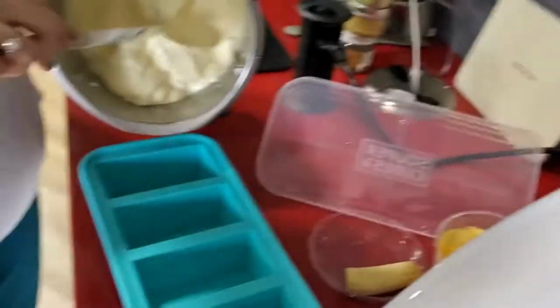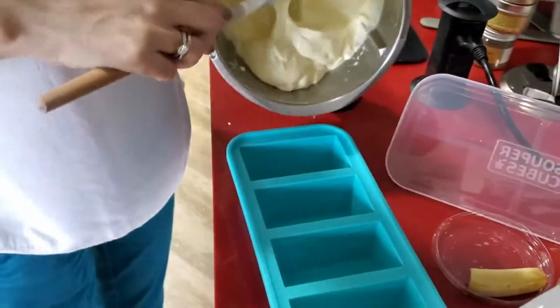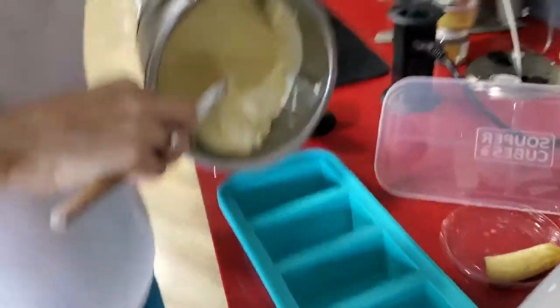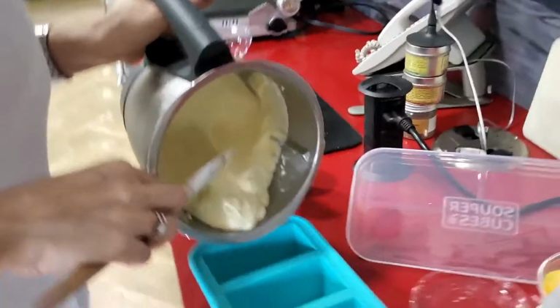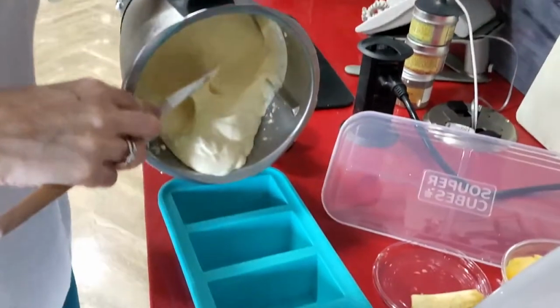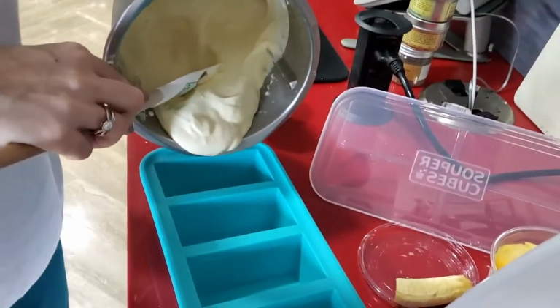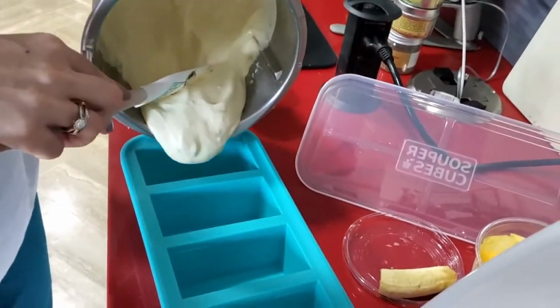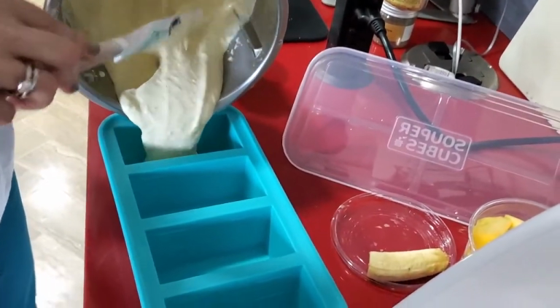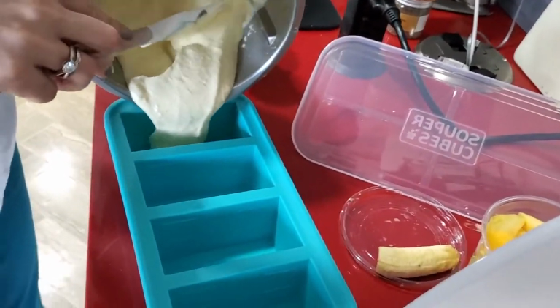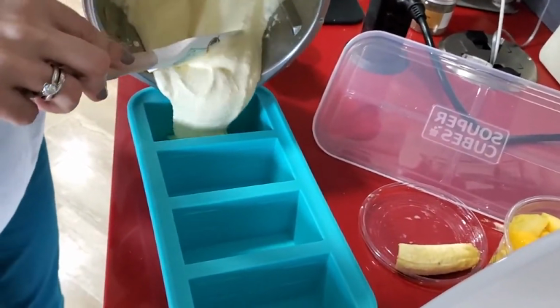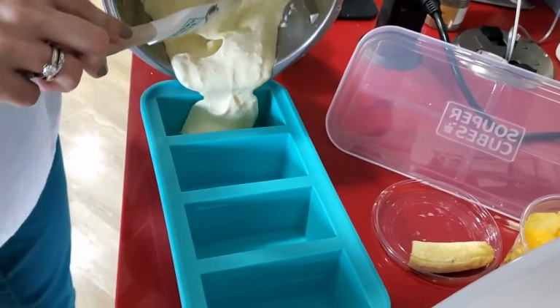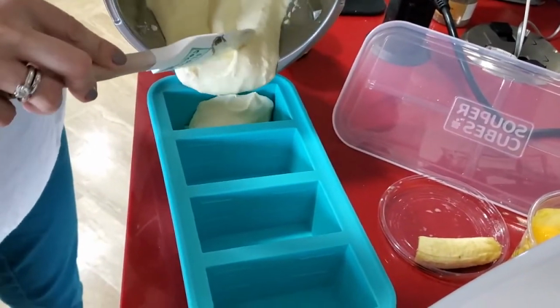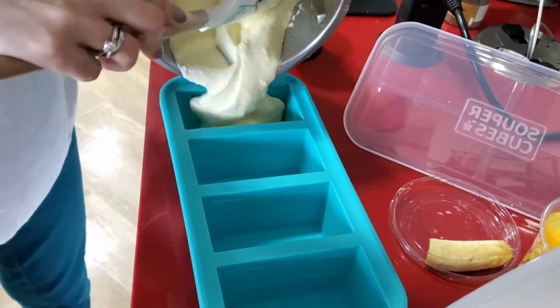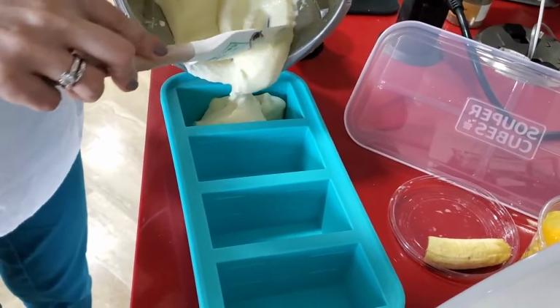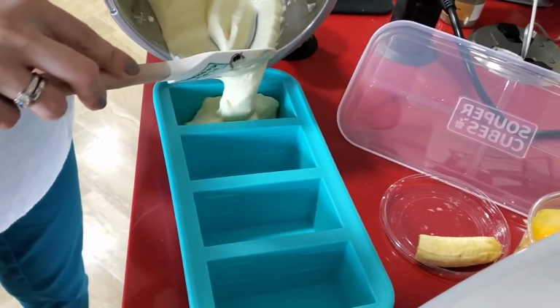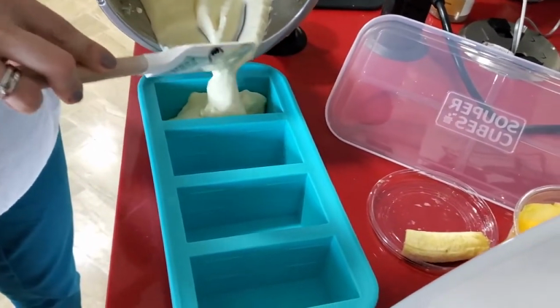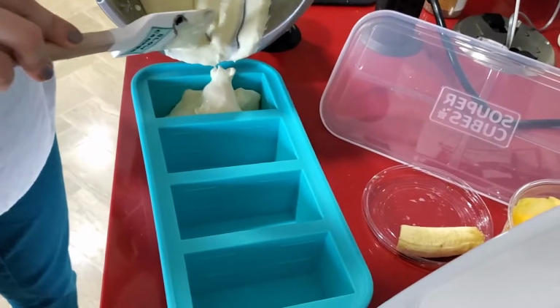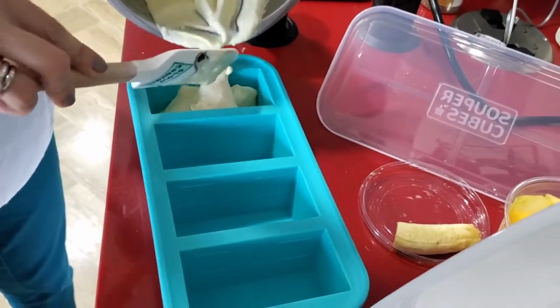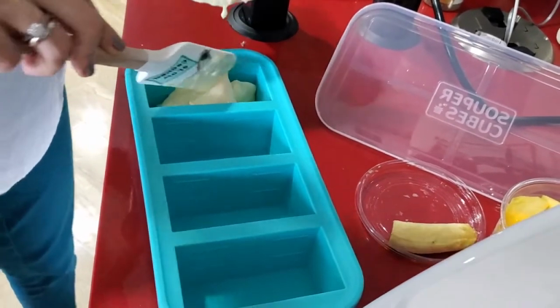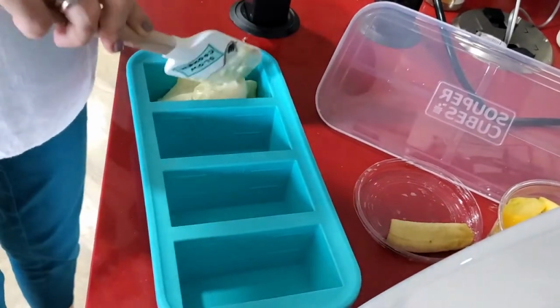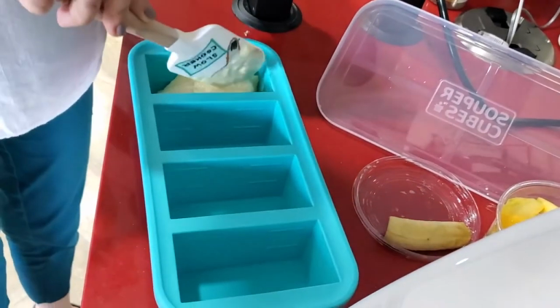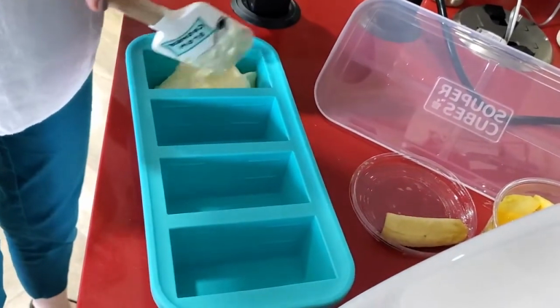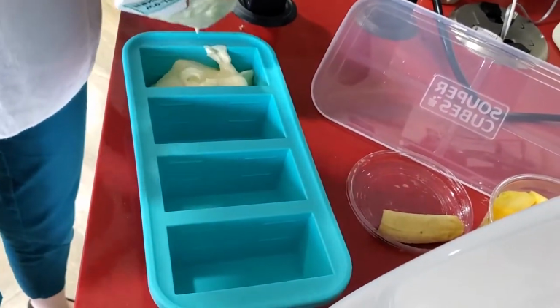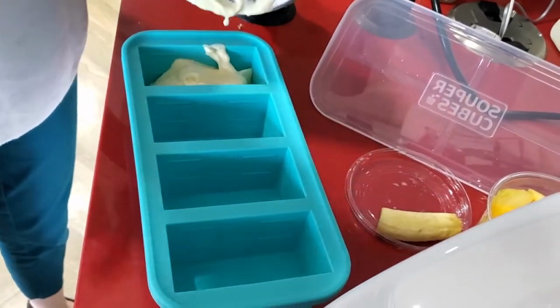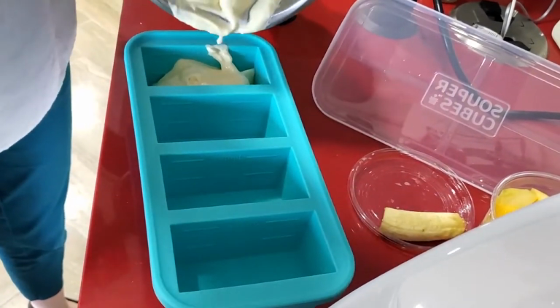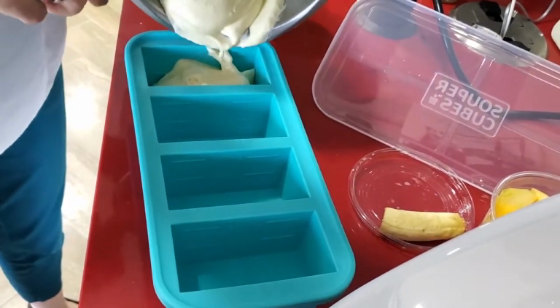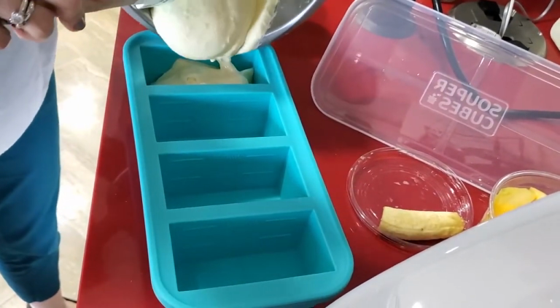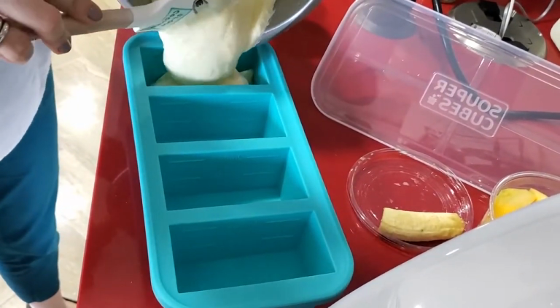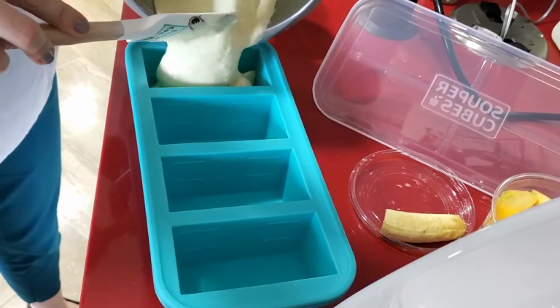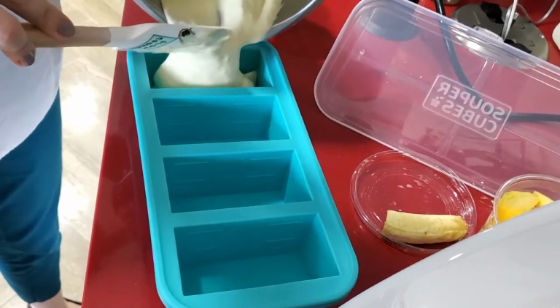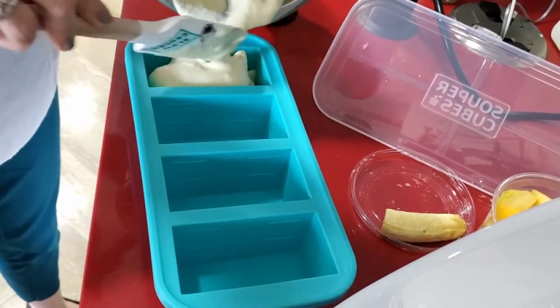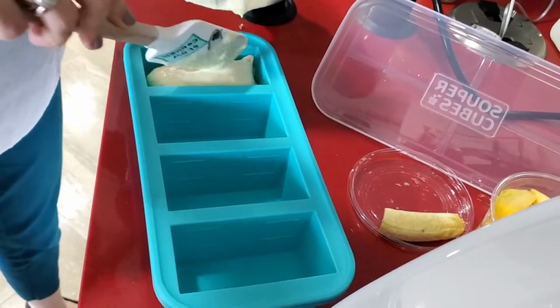This ice cream is very healthy because it's got egg whites. We've always used egg whites to create delicious mousse and desserts, and this is a great way to do it today.